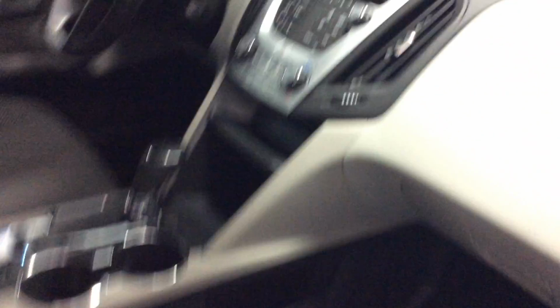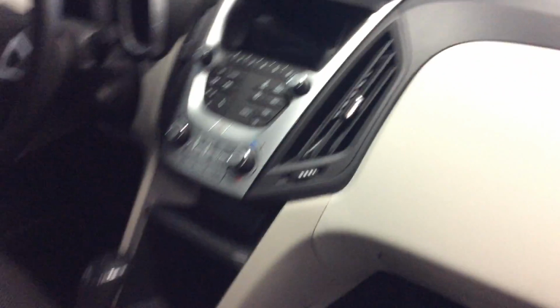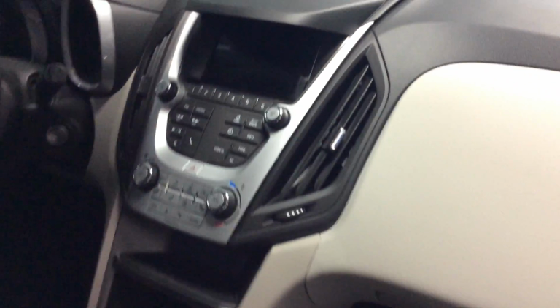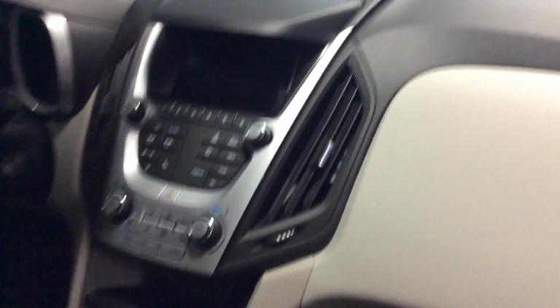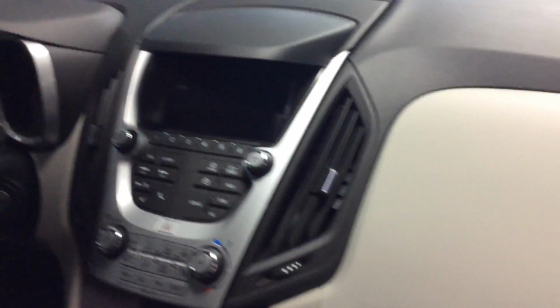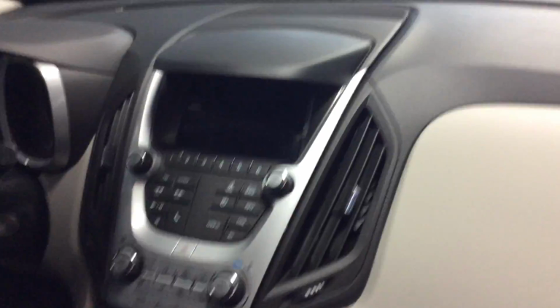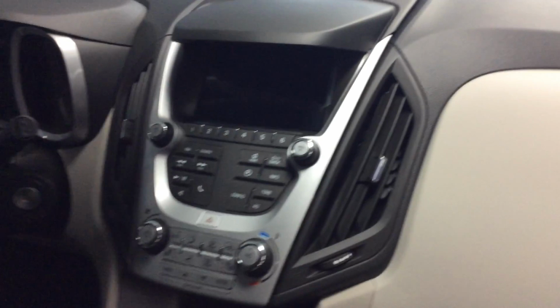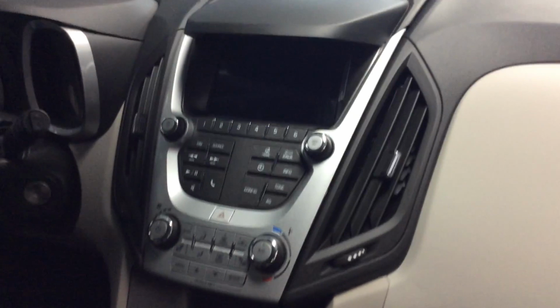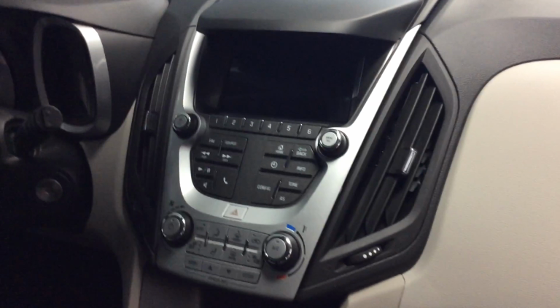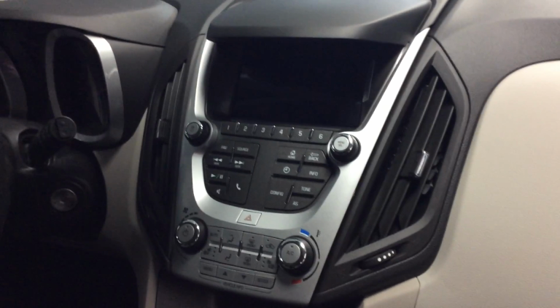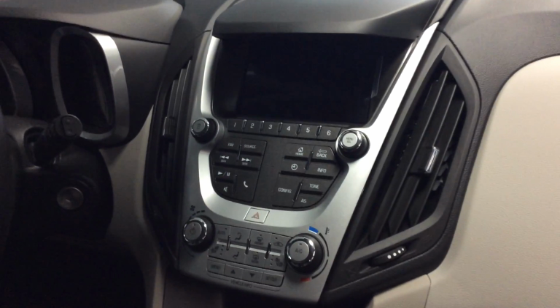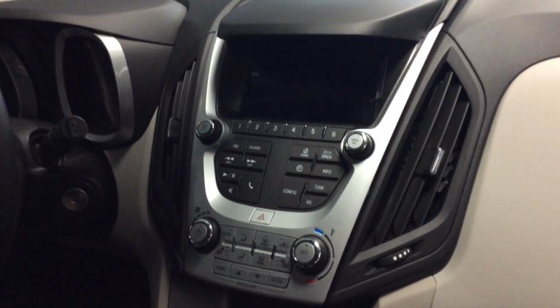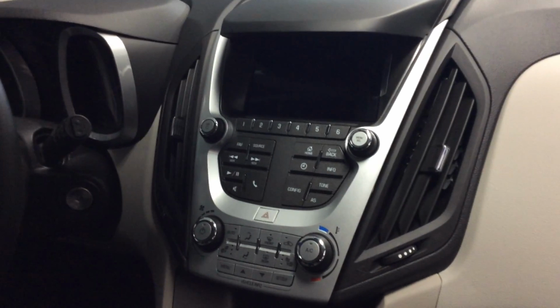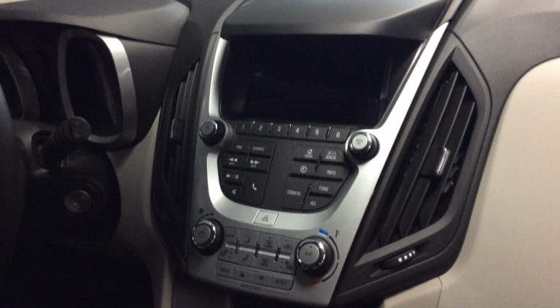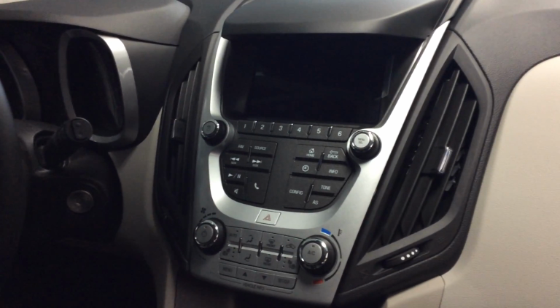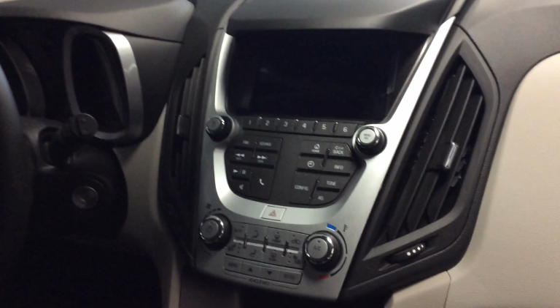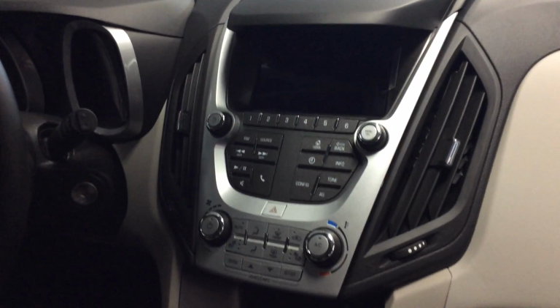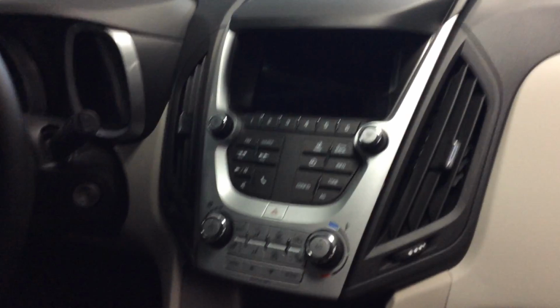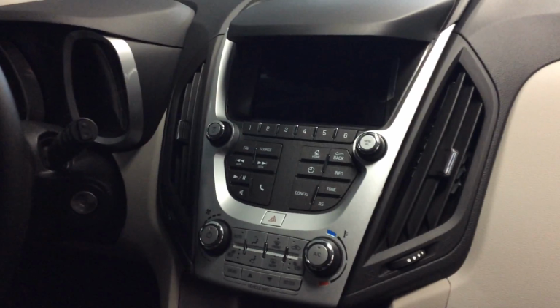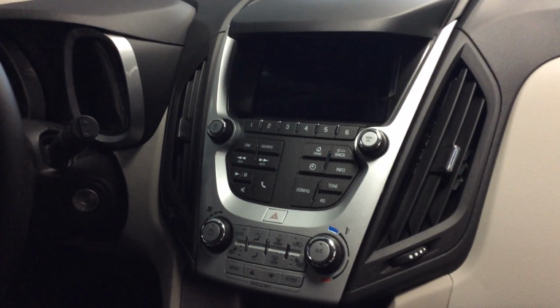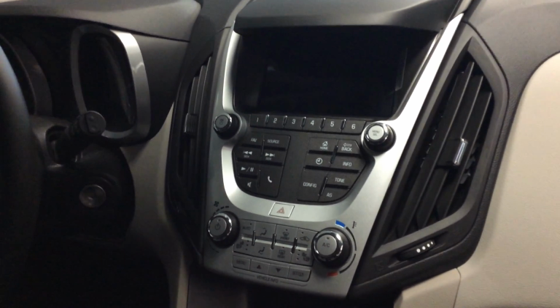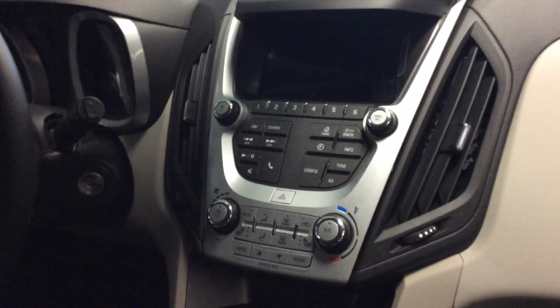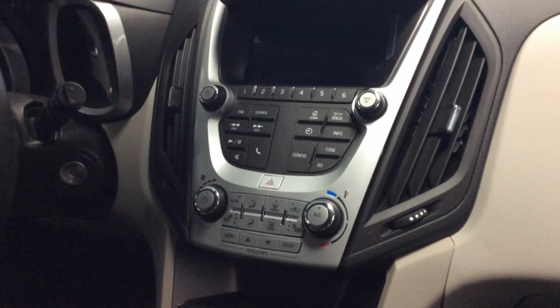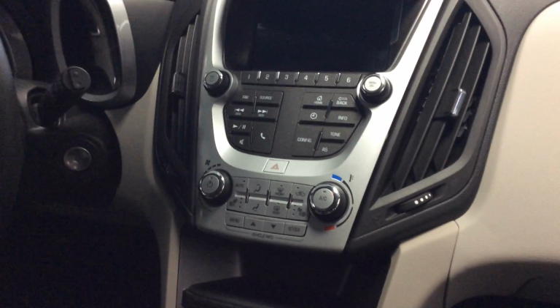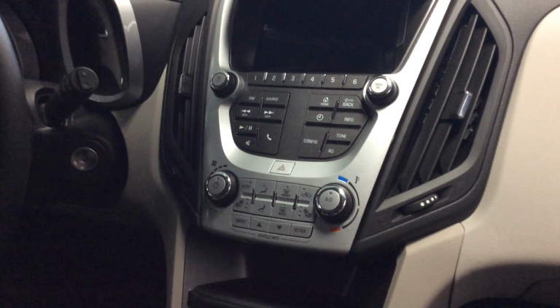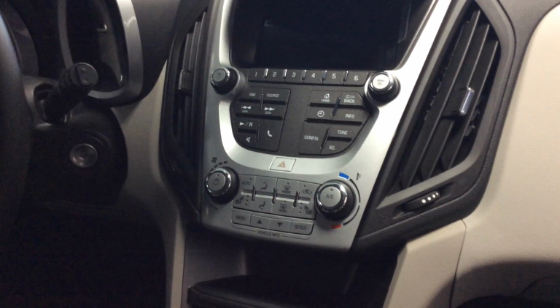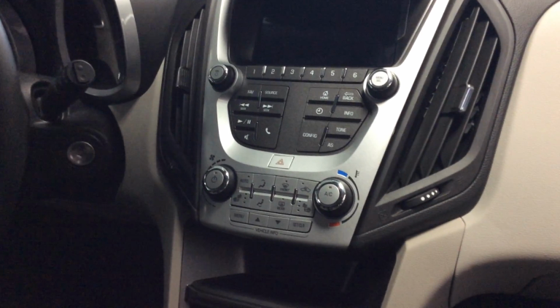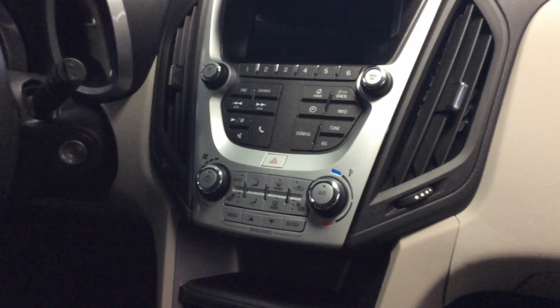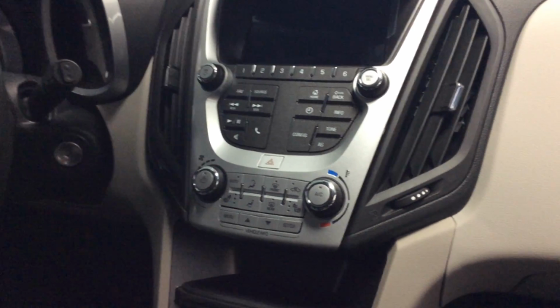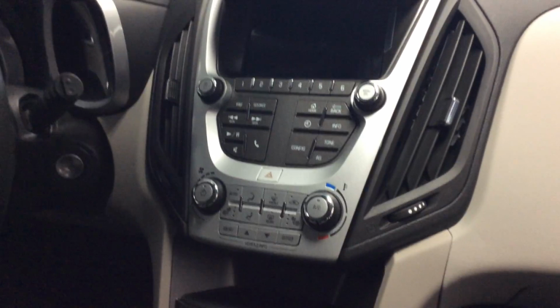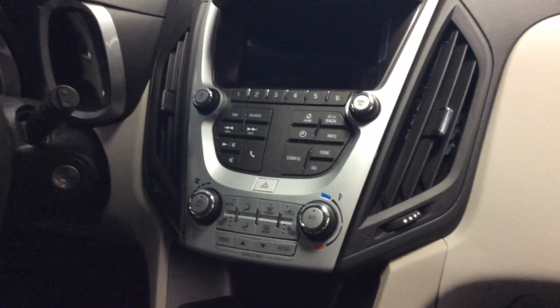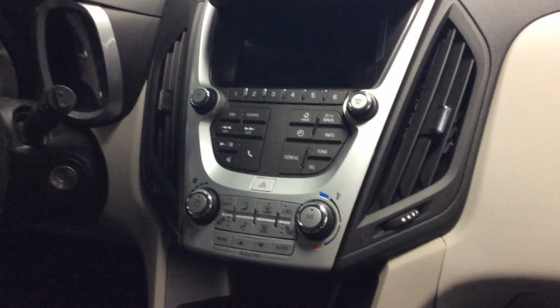Let me show you how the MyLink radio system works, where you can pair your phone for Bluetooth and listen to your songs through the media. We've also got the heated front seats and the automatic climate control on this.